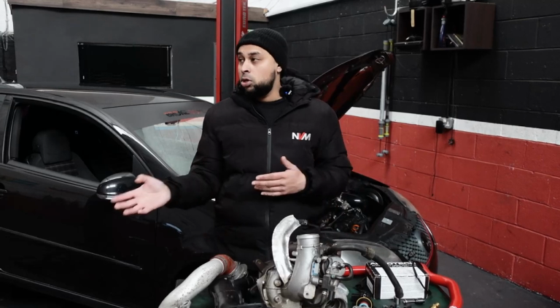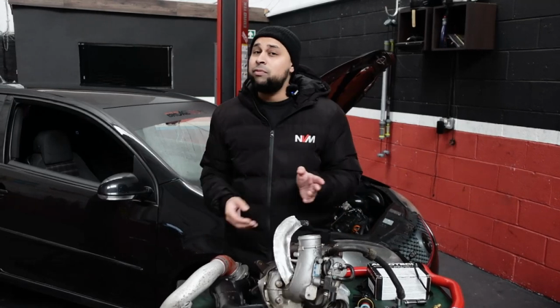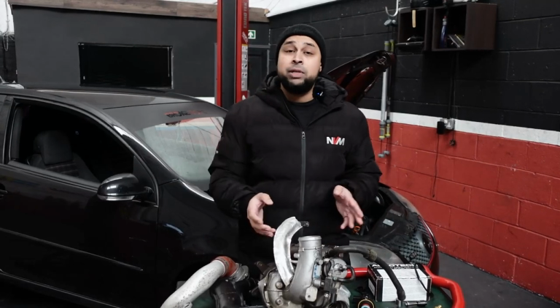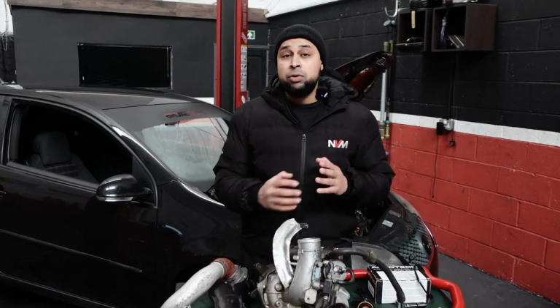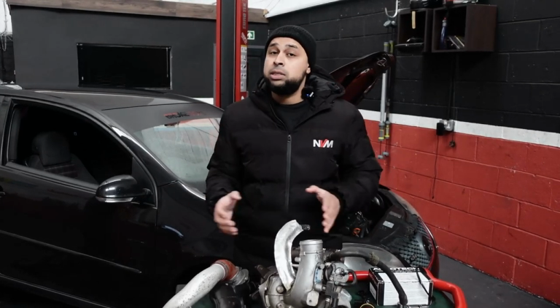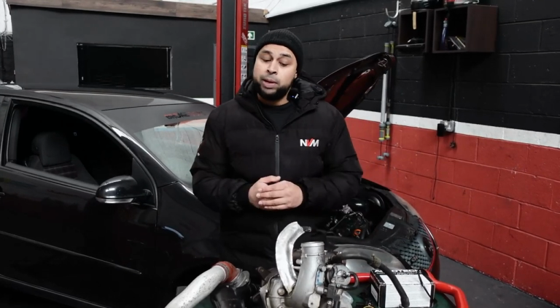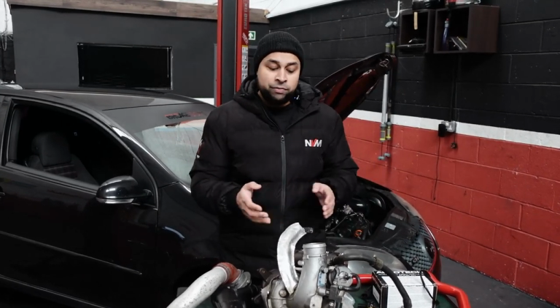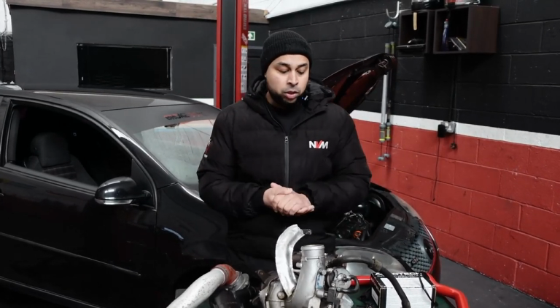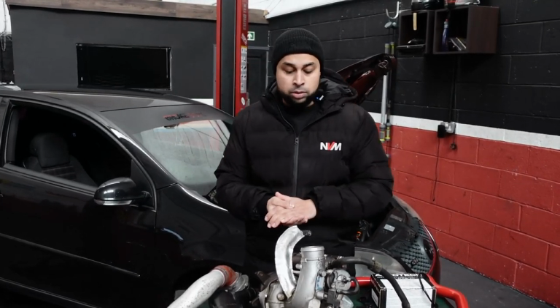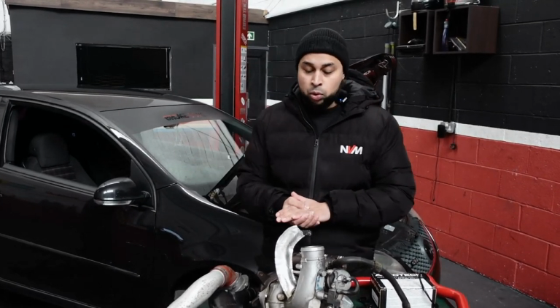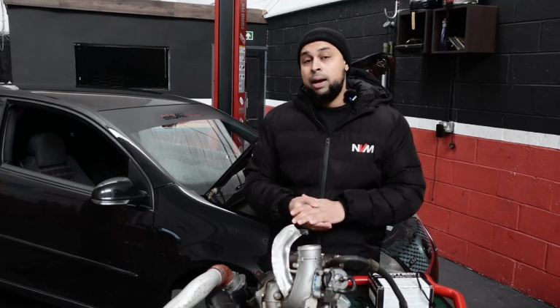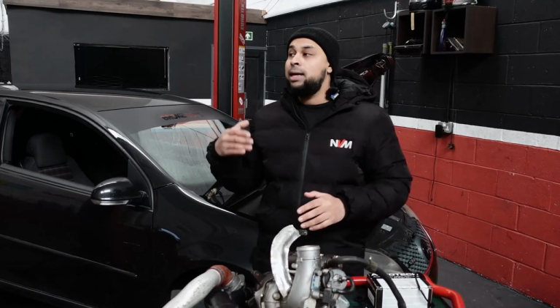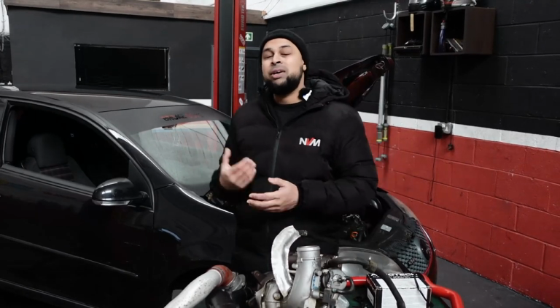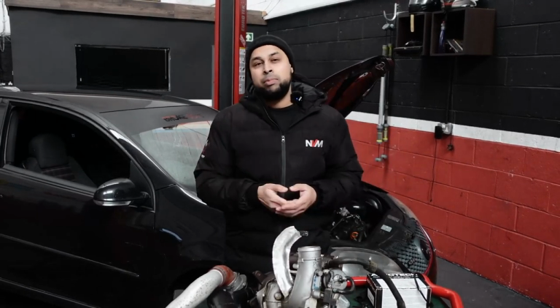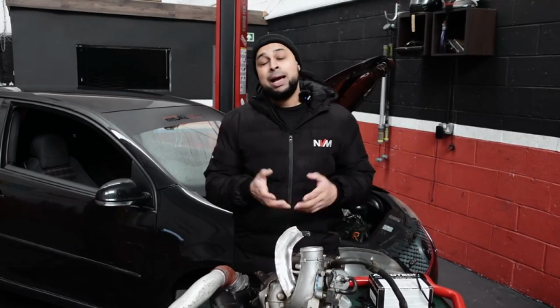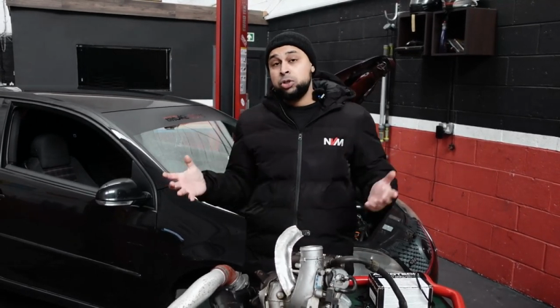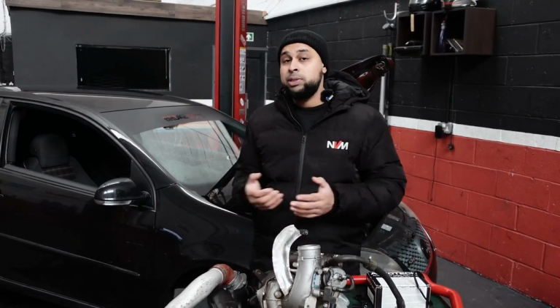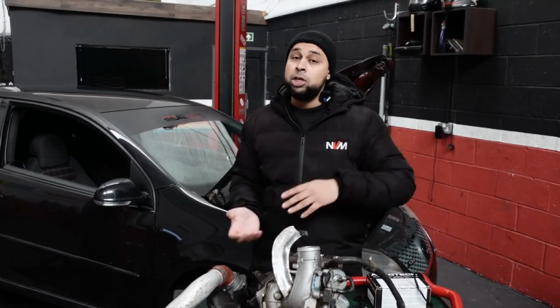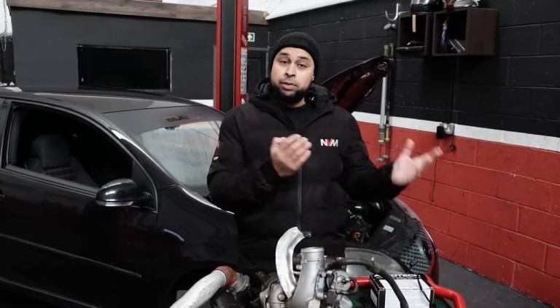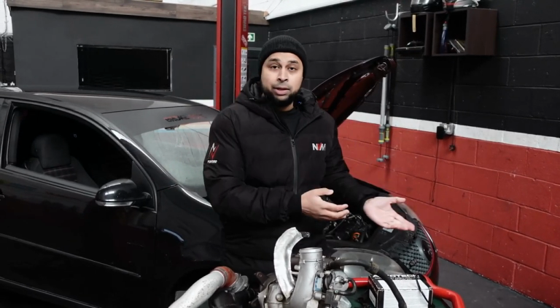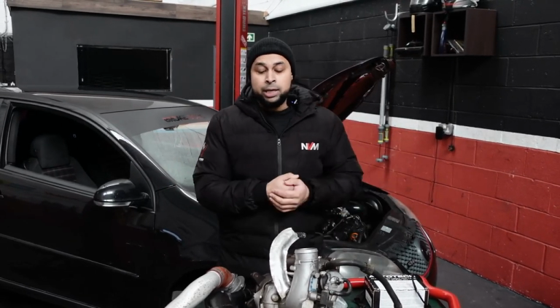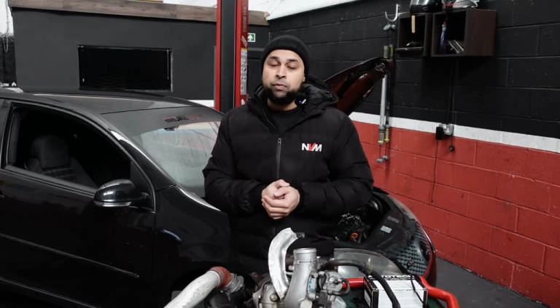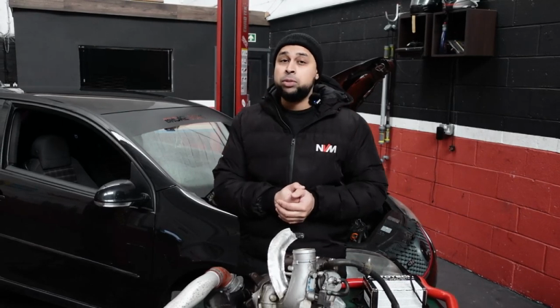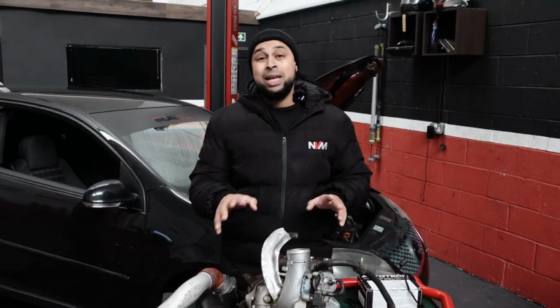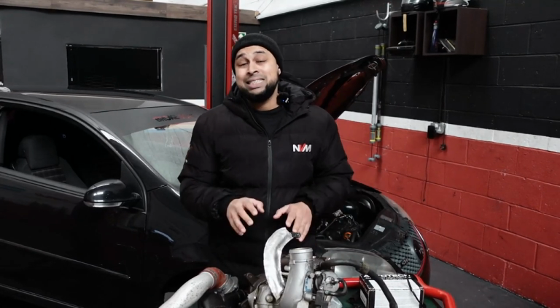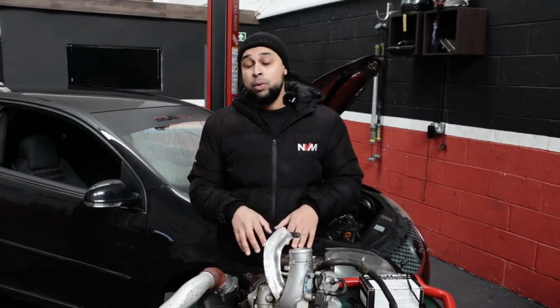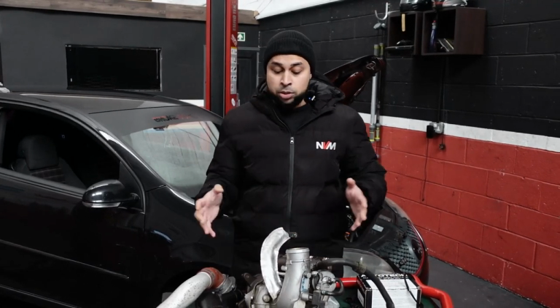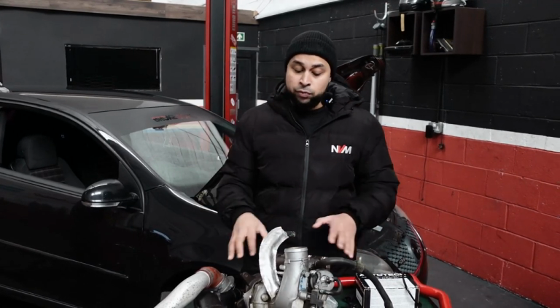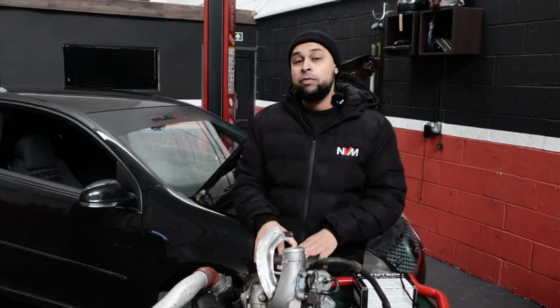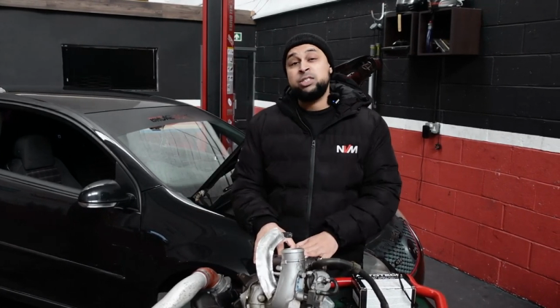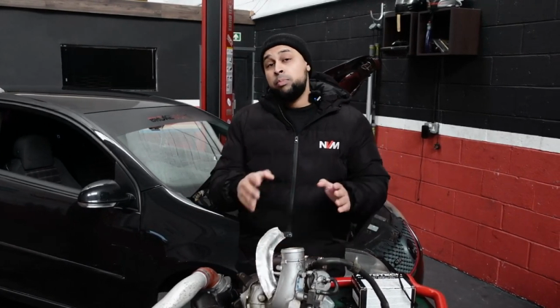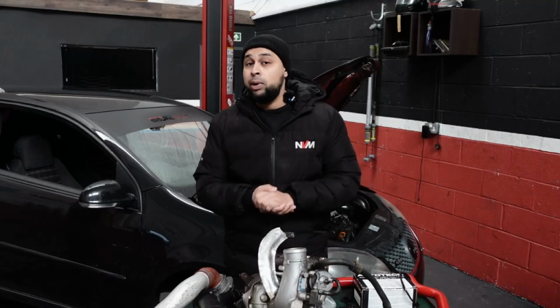We're going to target about 350 to 360 horsepower with about 550 Newton metres of torque. The engine itself — the BWA — hasn't got the strongest pistons and rods like on the CDL S3 Golf R blocks, but nonetheless it can still manage the boost for a KO4 setup pretty well.